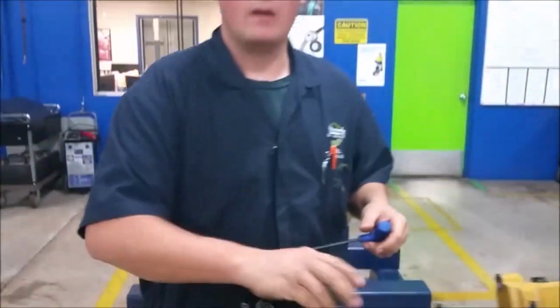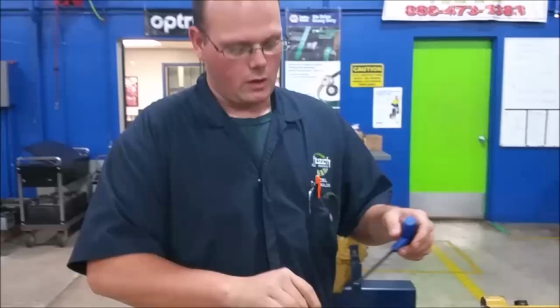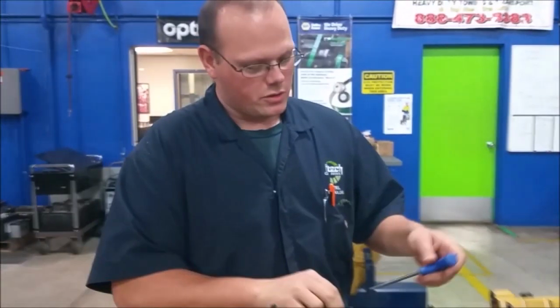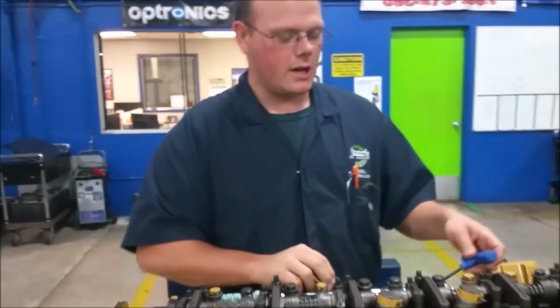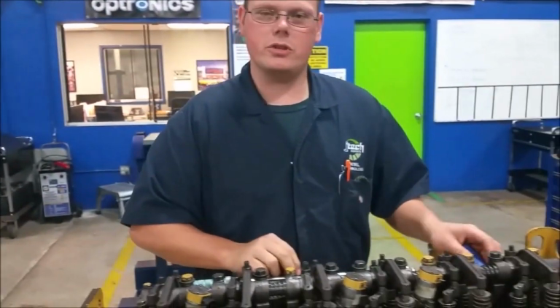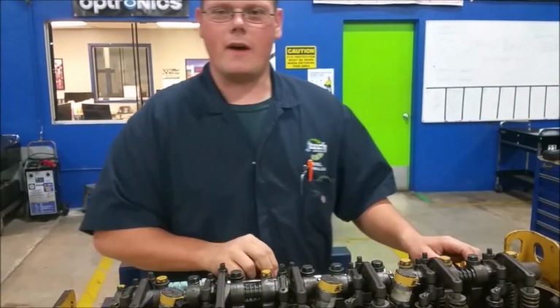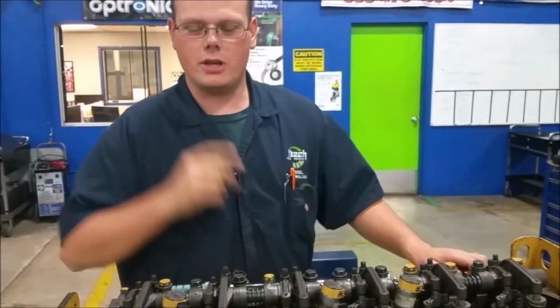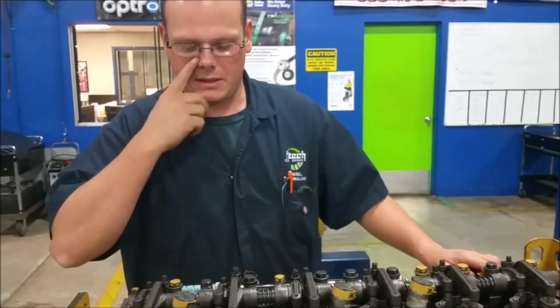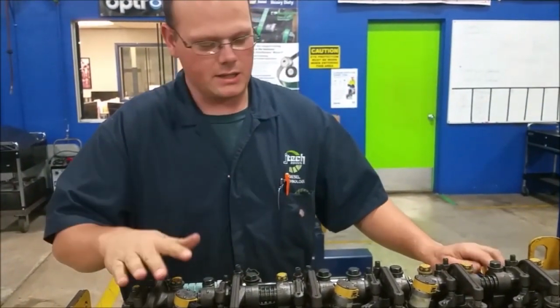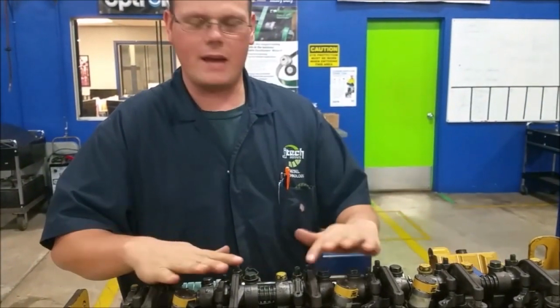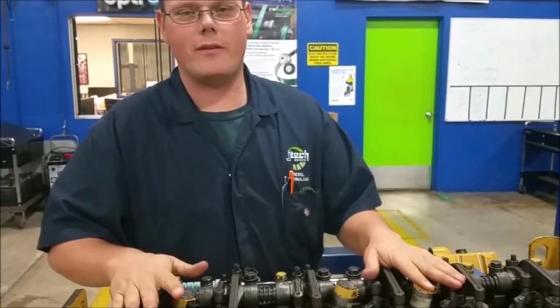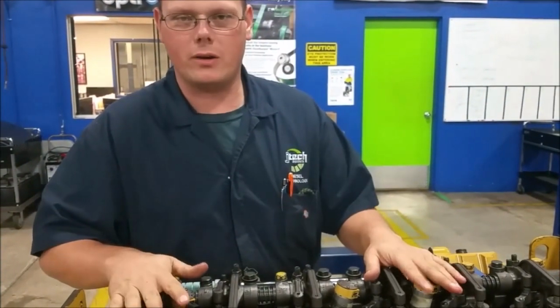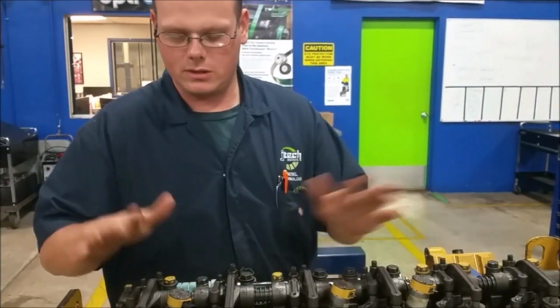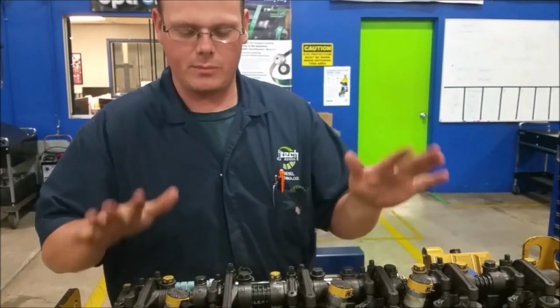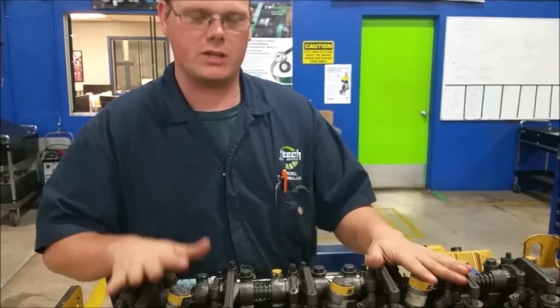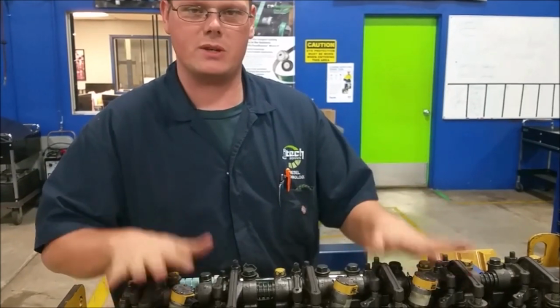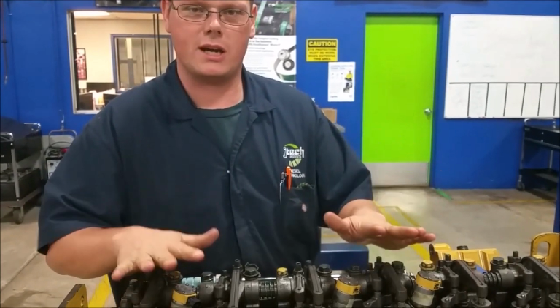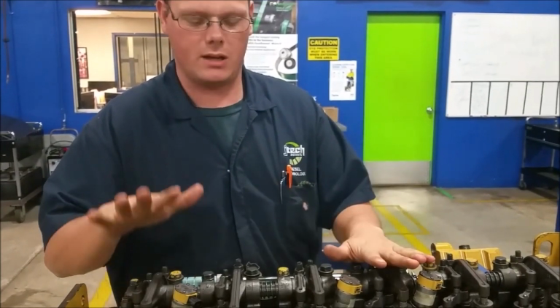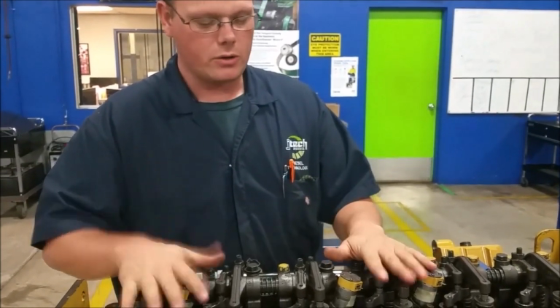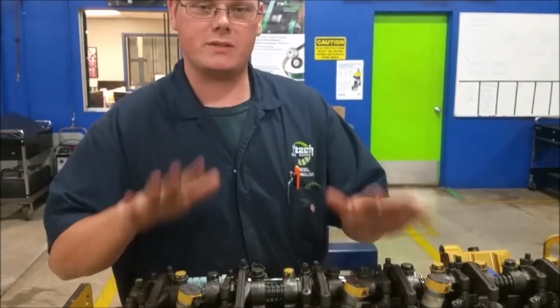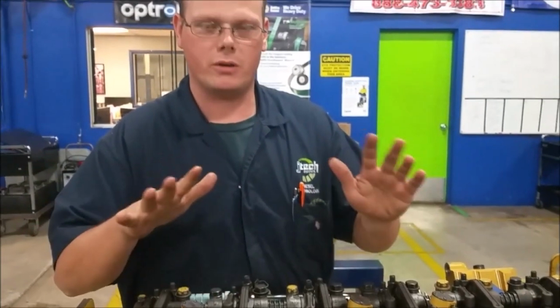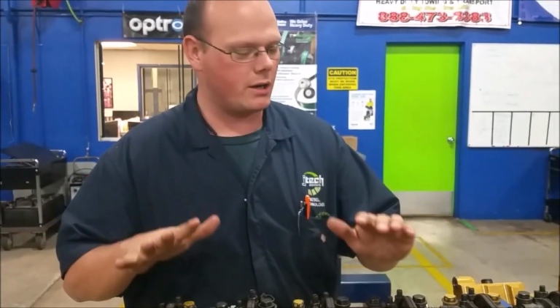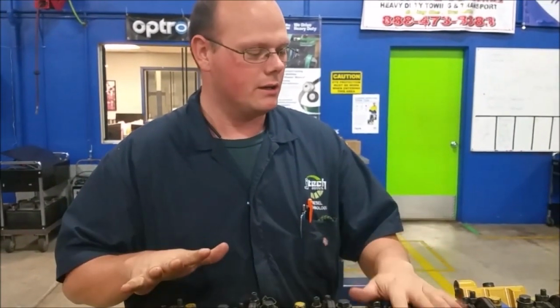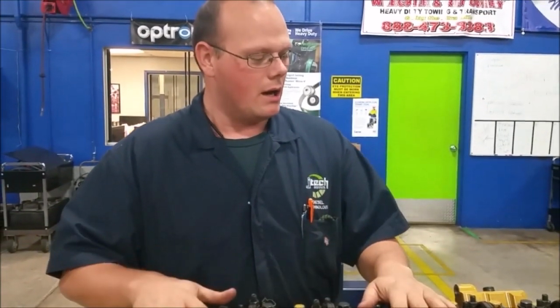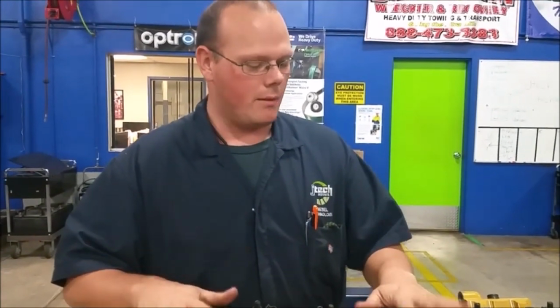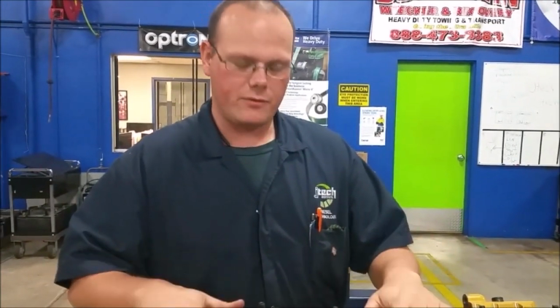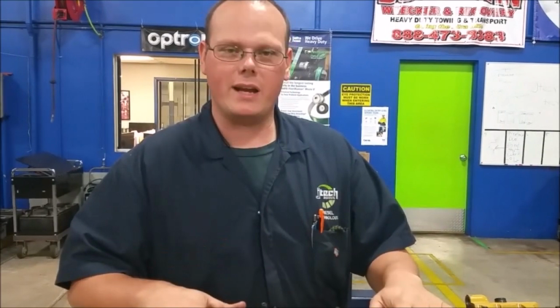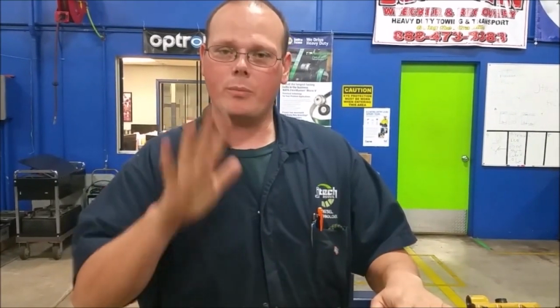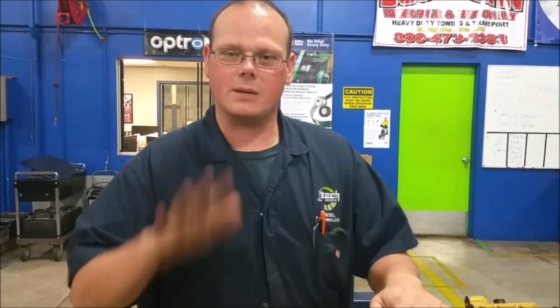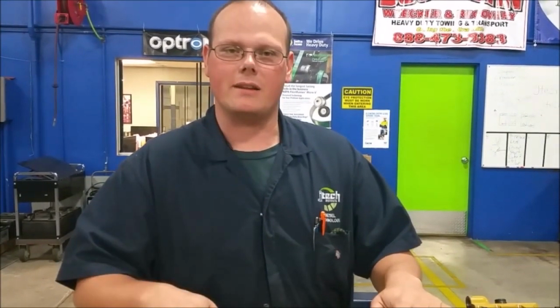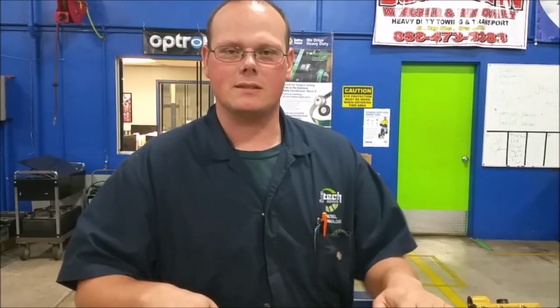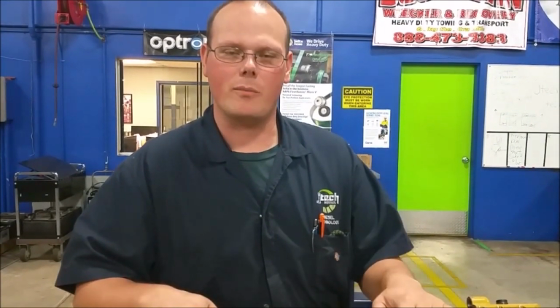Alright, so that's how you do a valve adjustment. It's the same for any vehicle — similar procedures. Make sure you check out the work specs for the vehicle you're working on. That's it for this video, I hope you learned something out of this. Thank you very much.